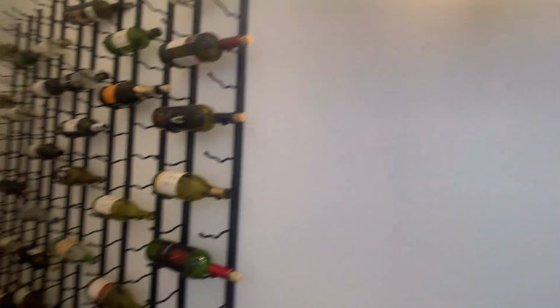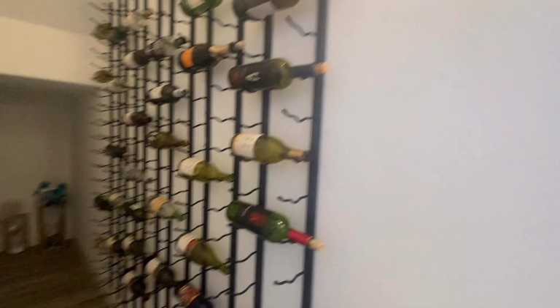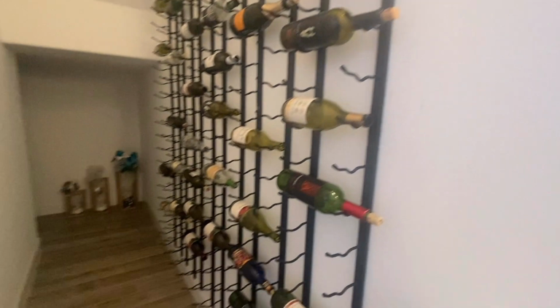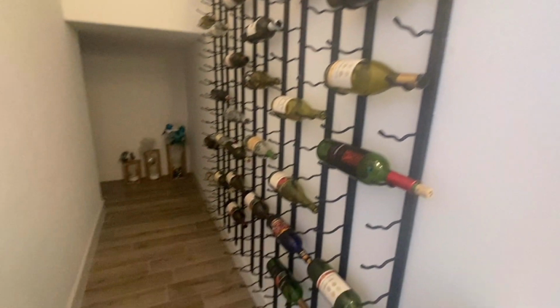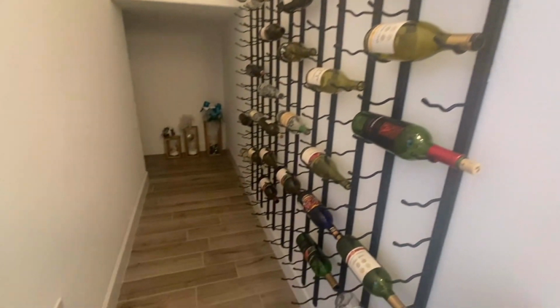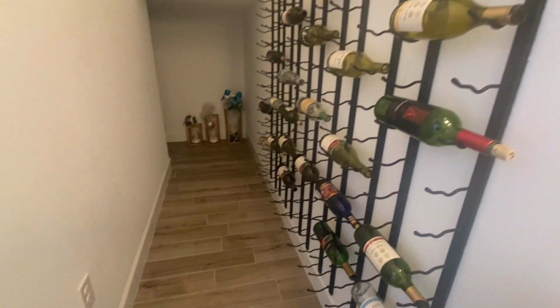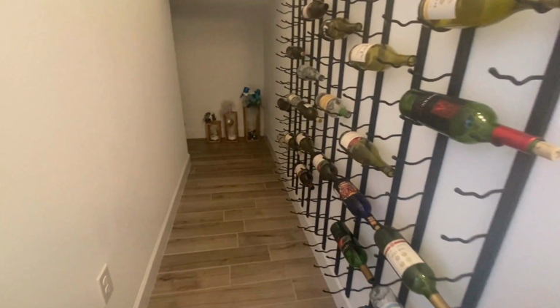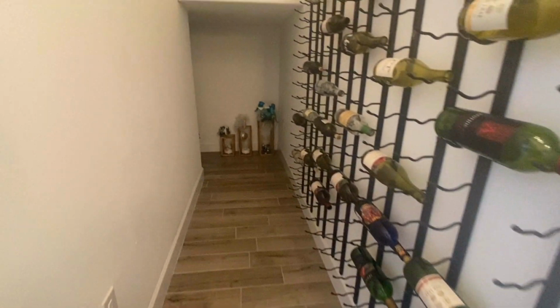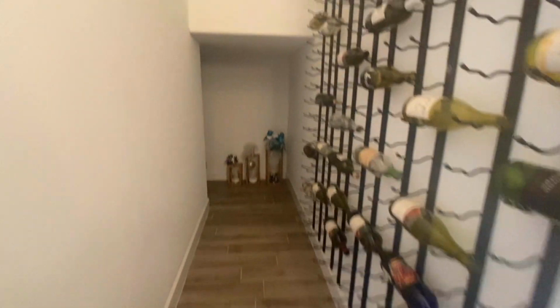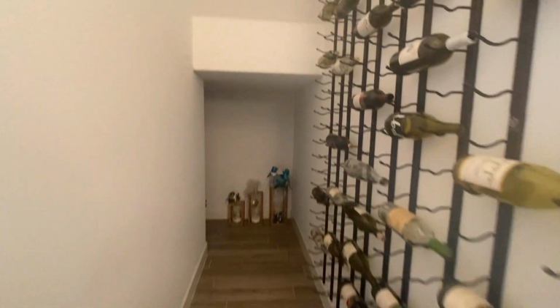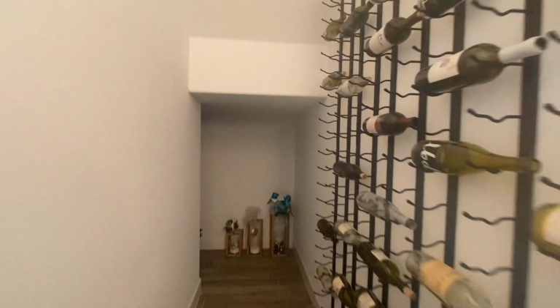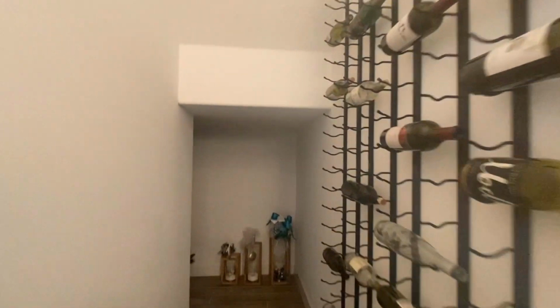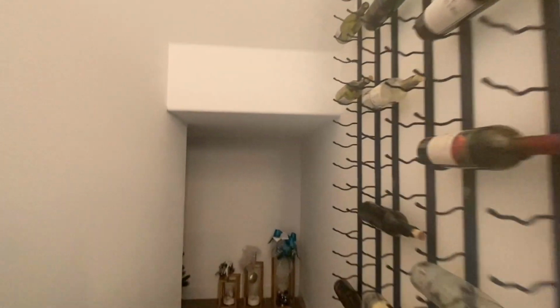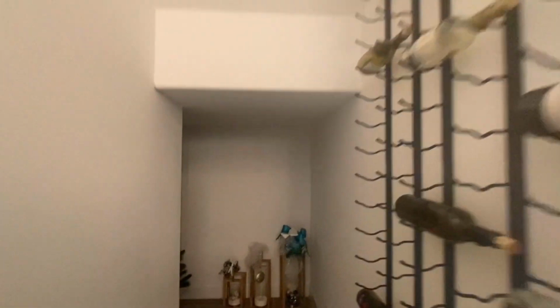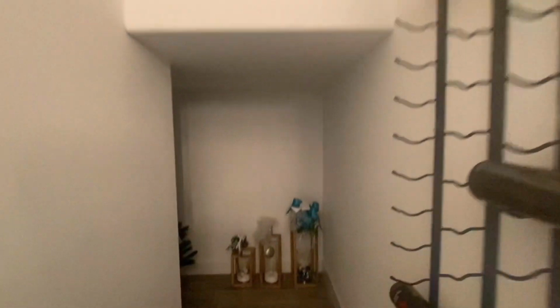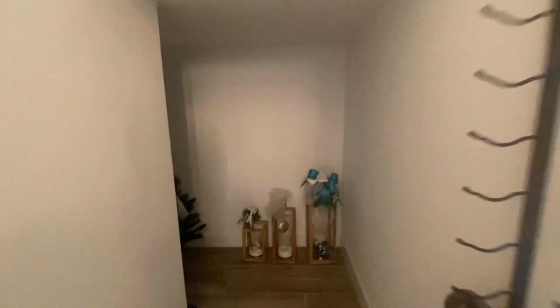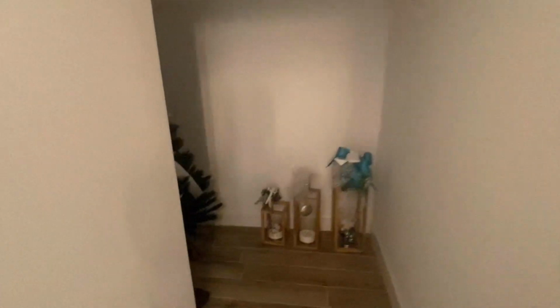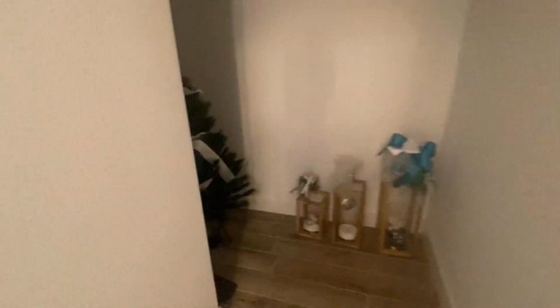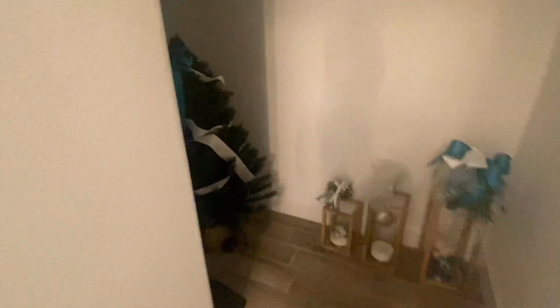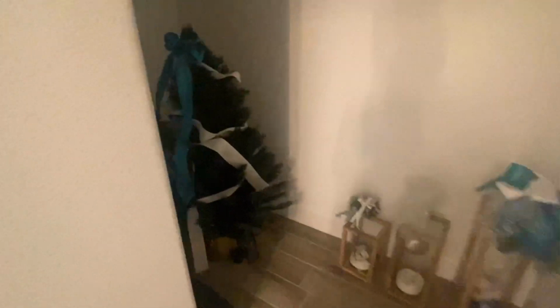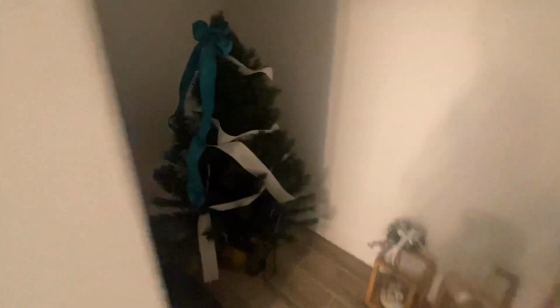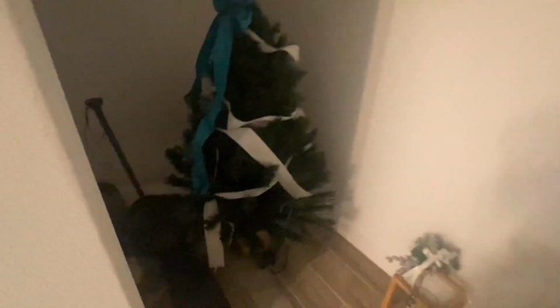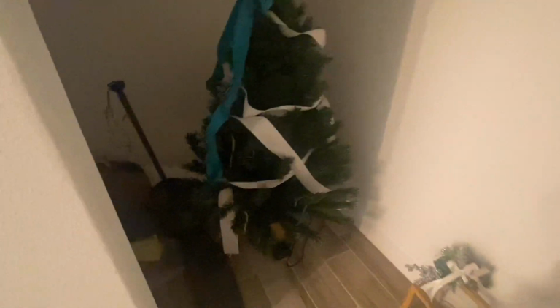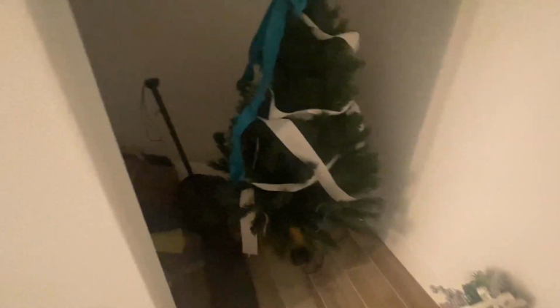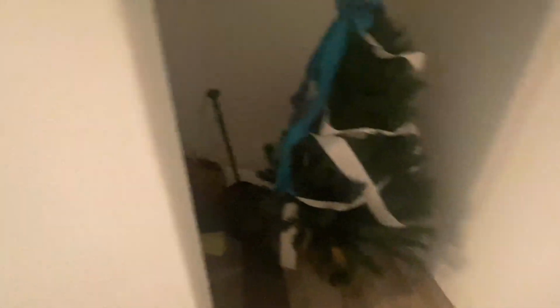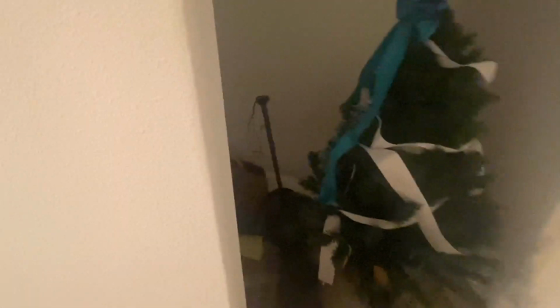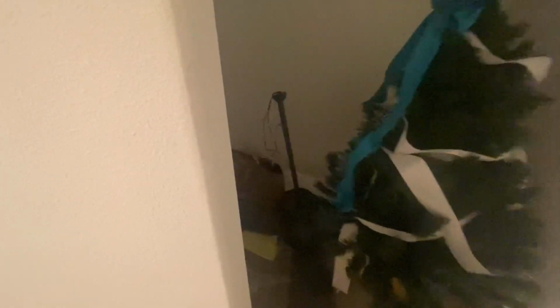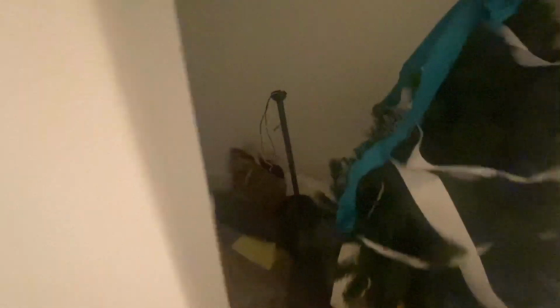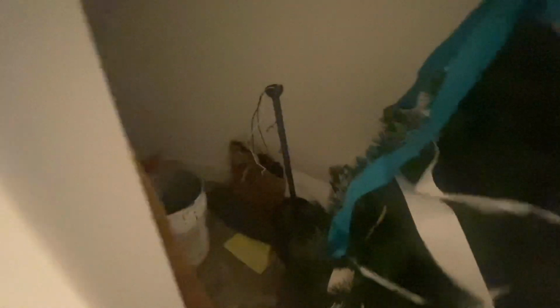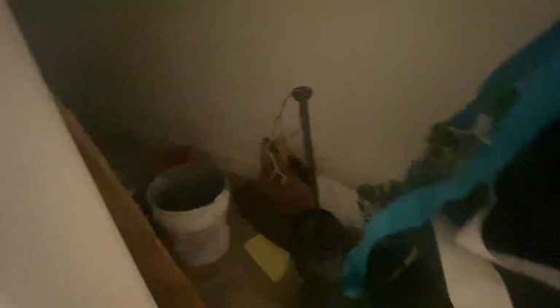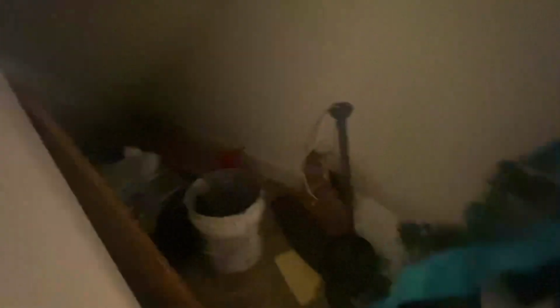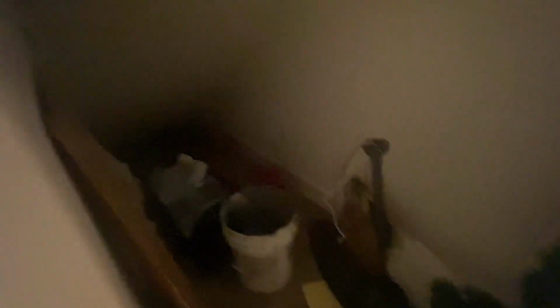As you can see, the model has a wine cellar that can also be used as storage. Right here in the back there's a lot of space and room.